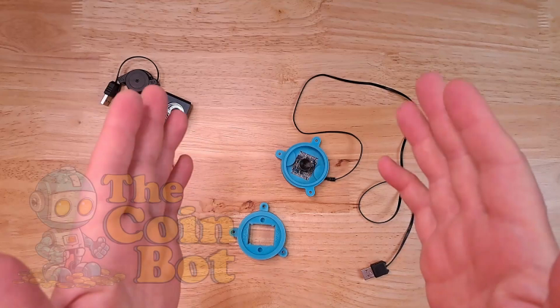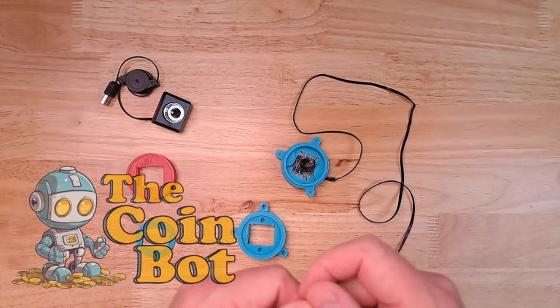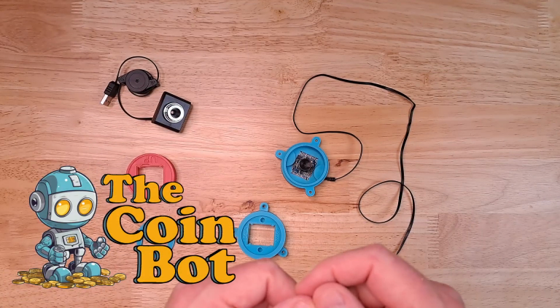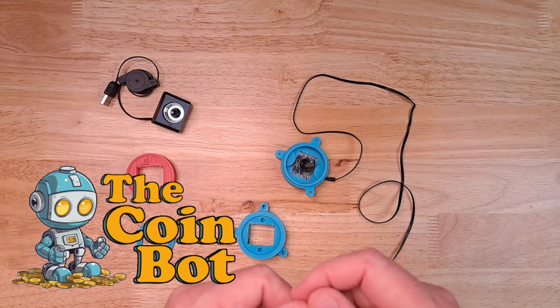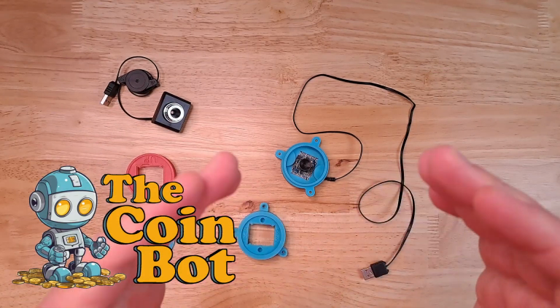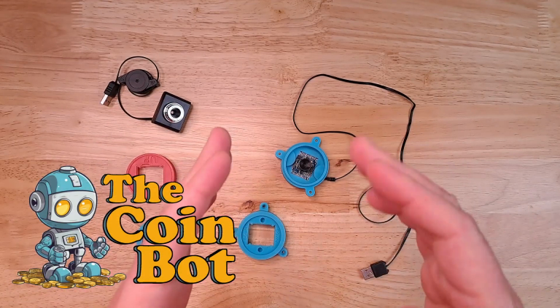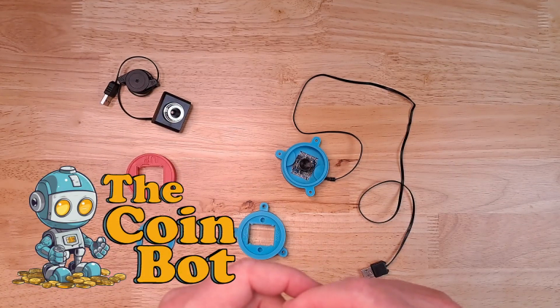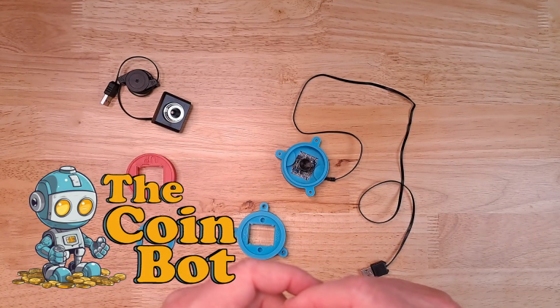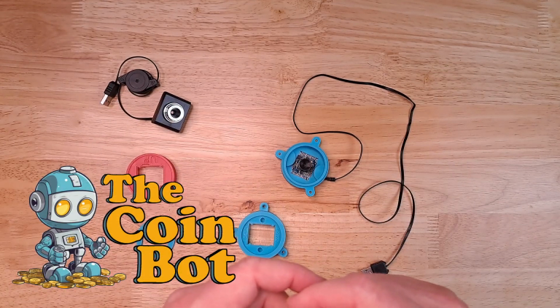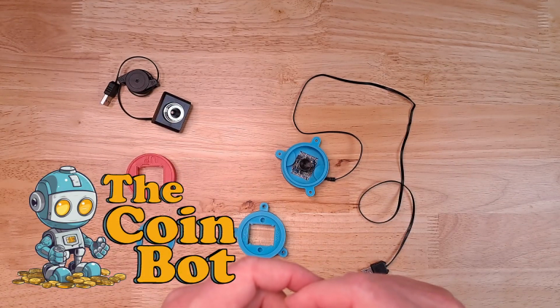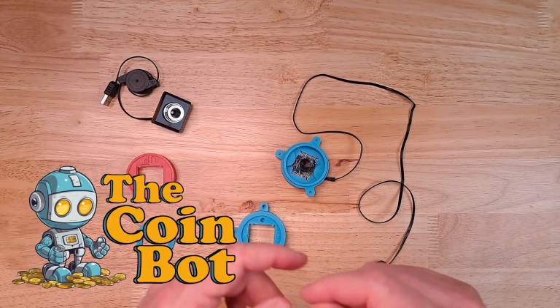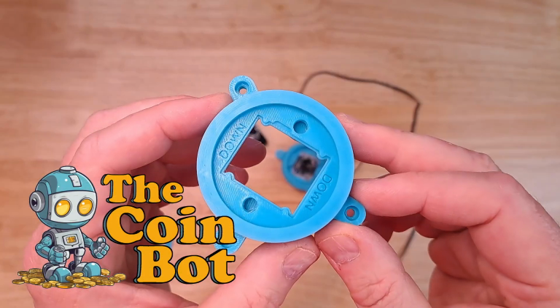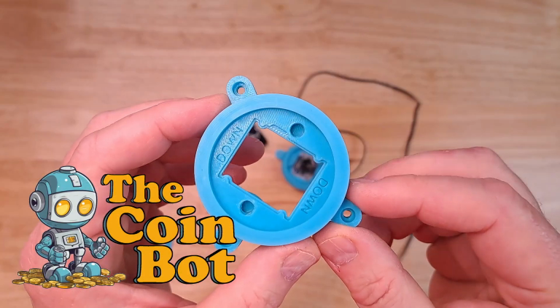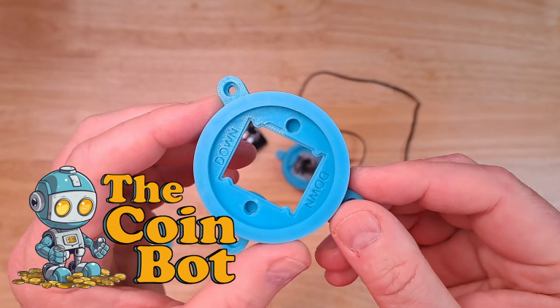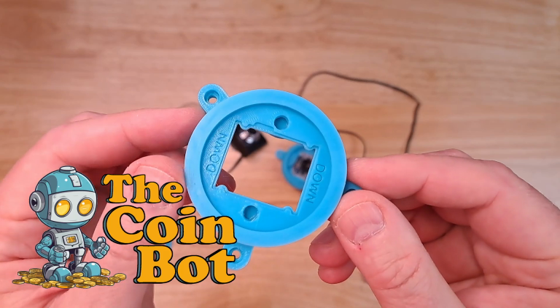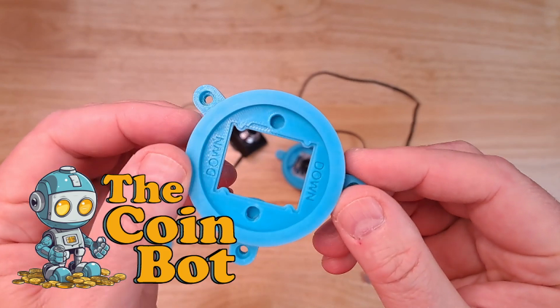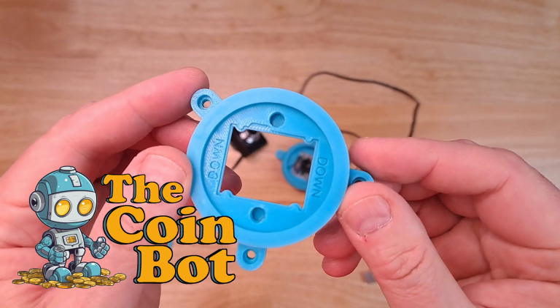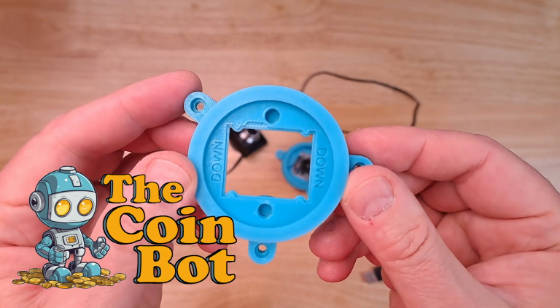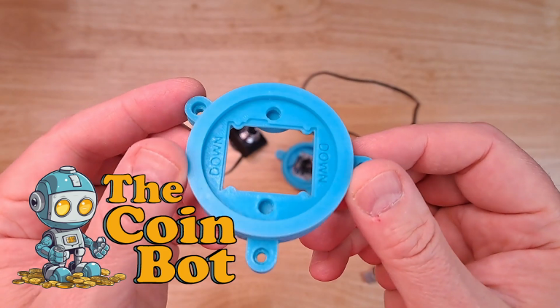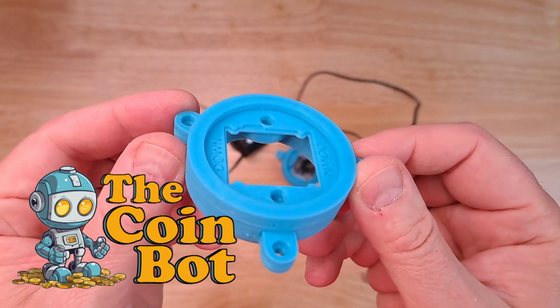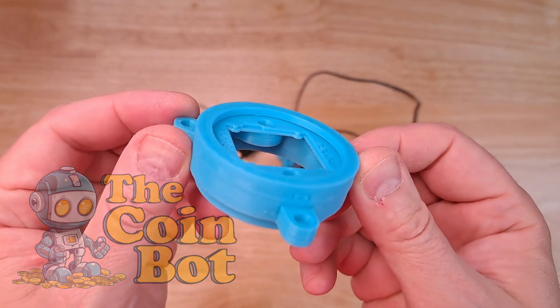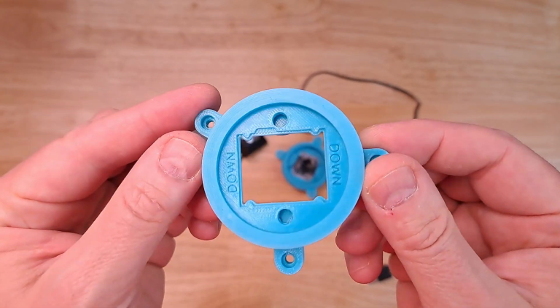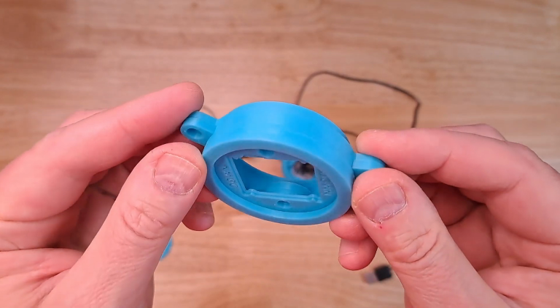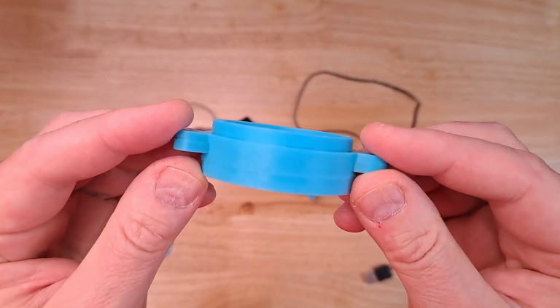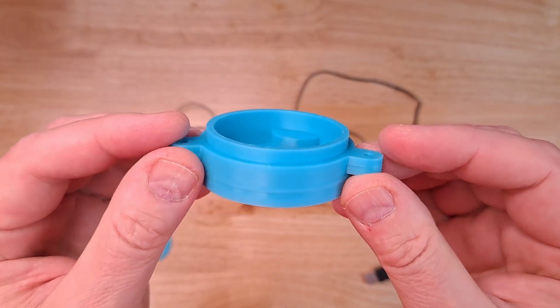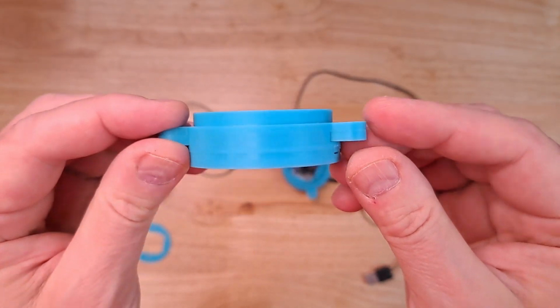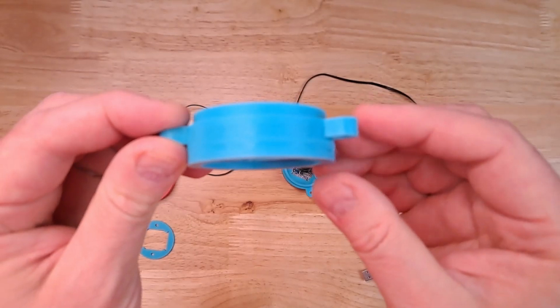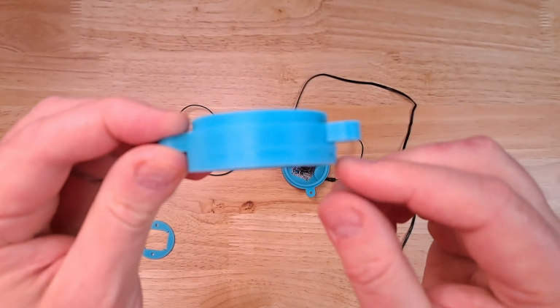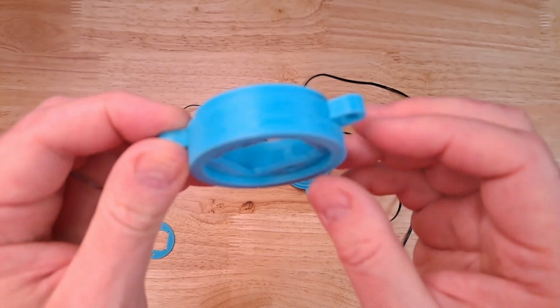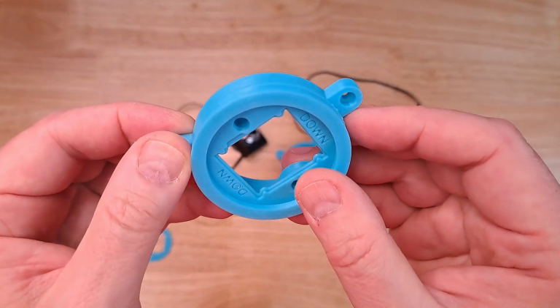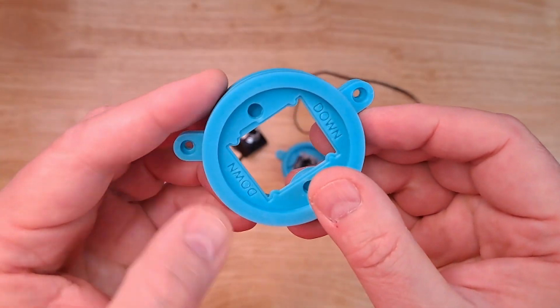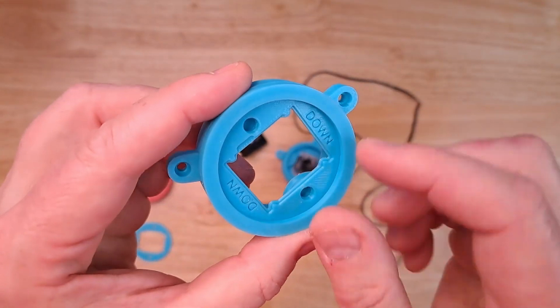Hello everyone and welcome back to the channel. In this video we're going to talk about camera mounts. Anyone who has any experience with 3D printing is probably wondering how you could print this piece without any support. You can see that this has pretty large overhangs everywhere.